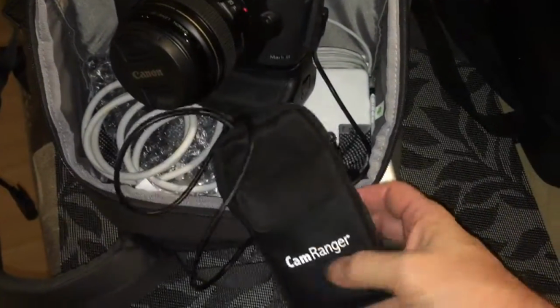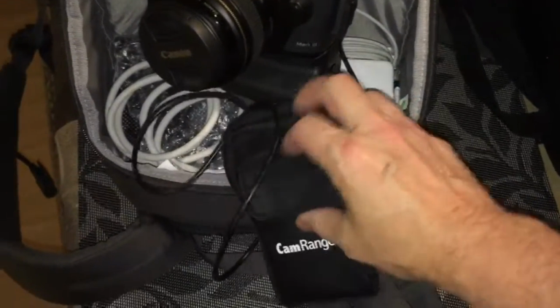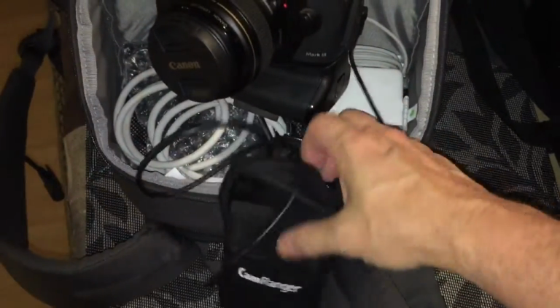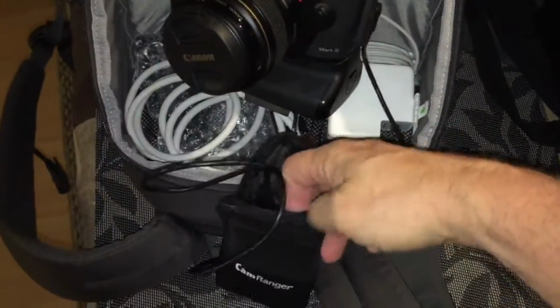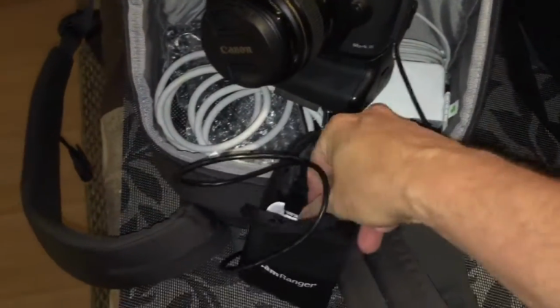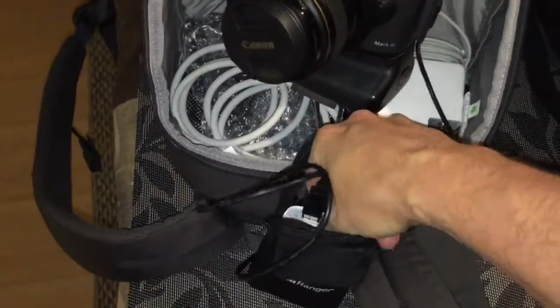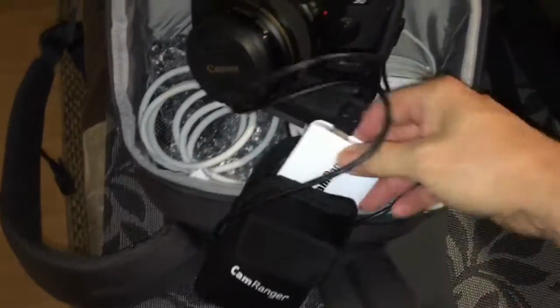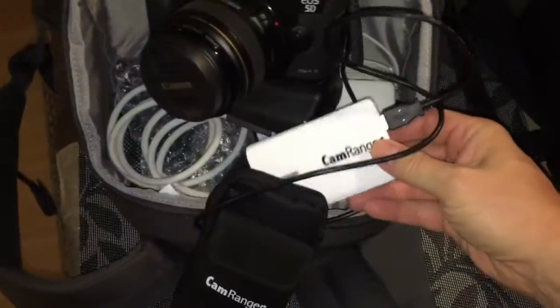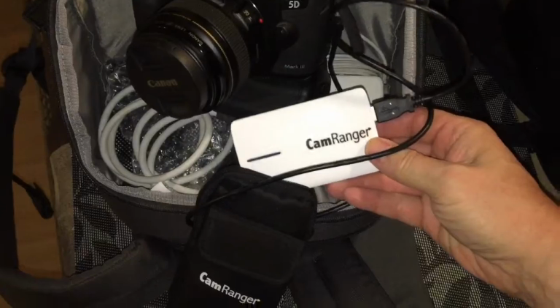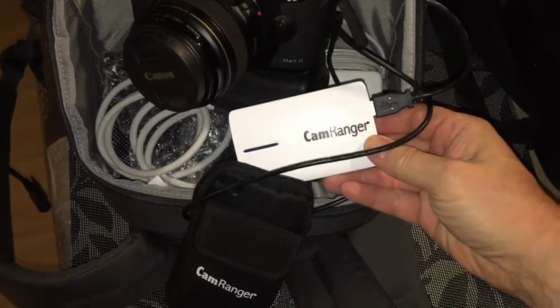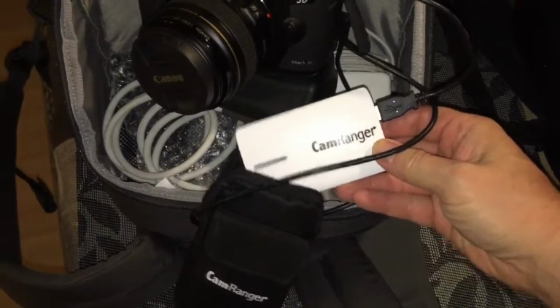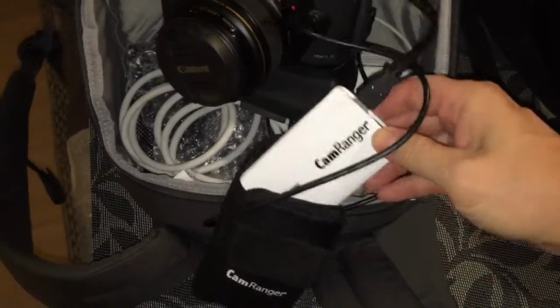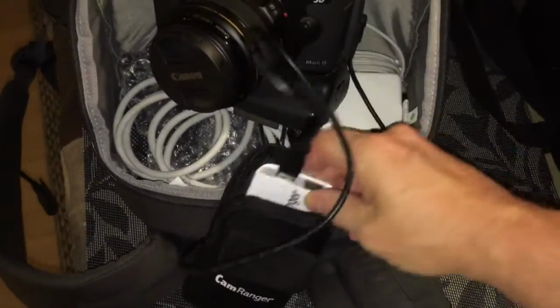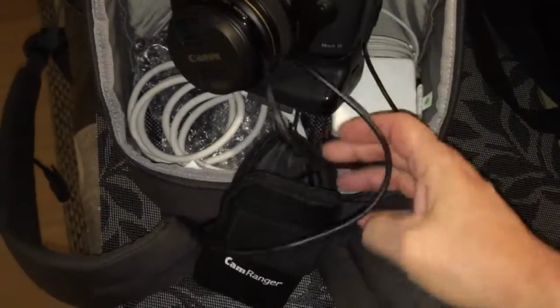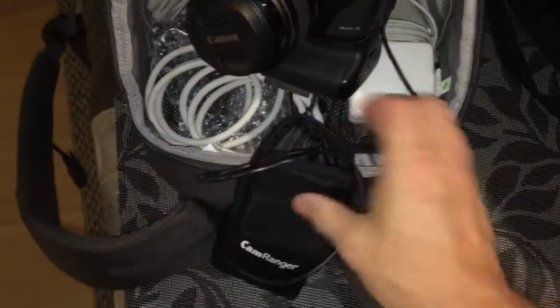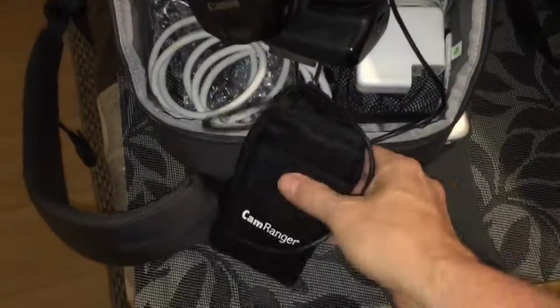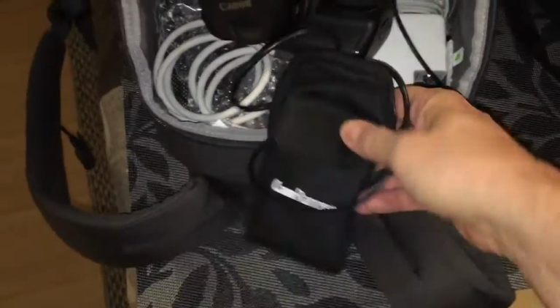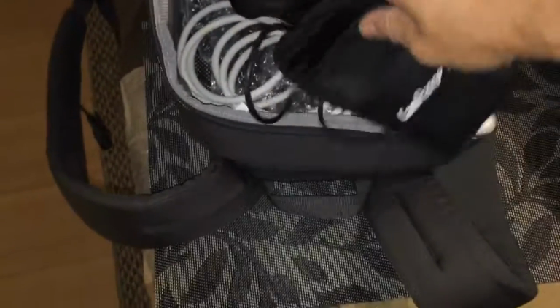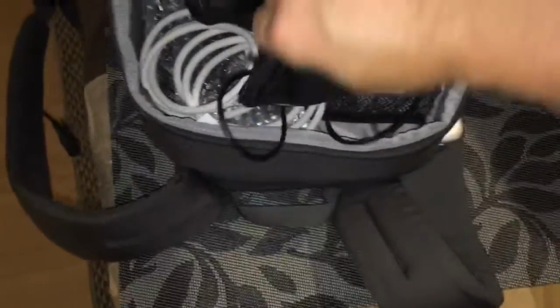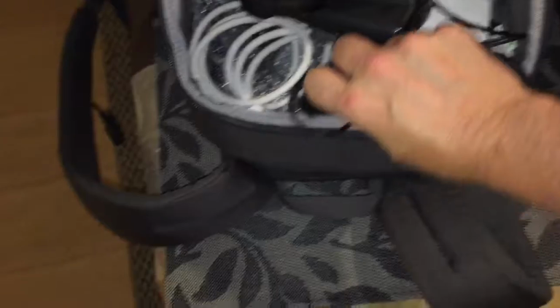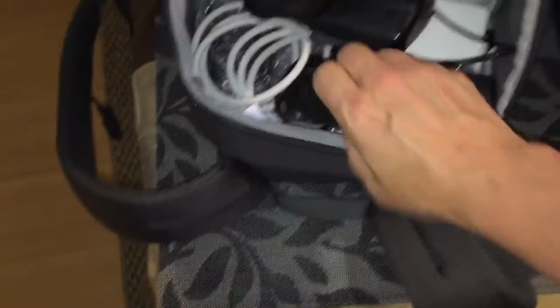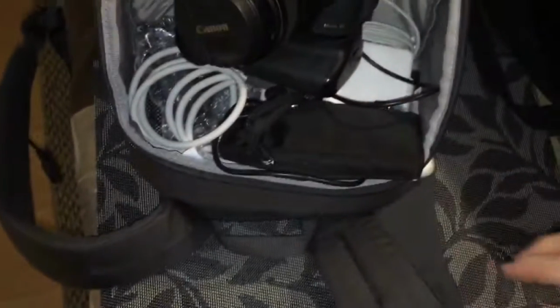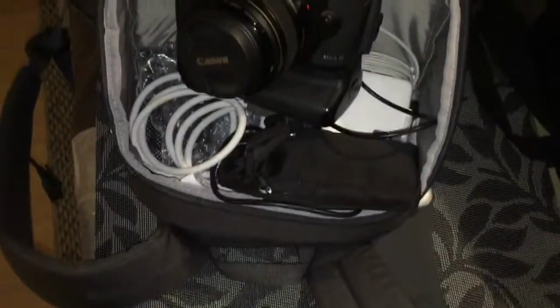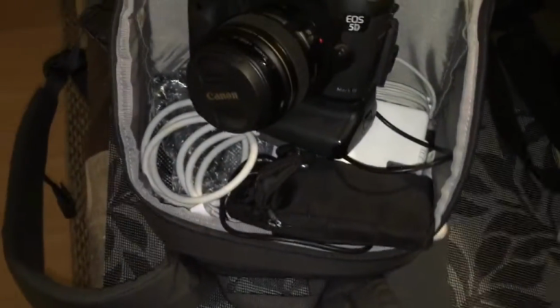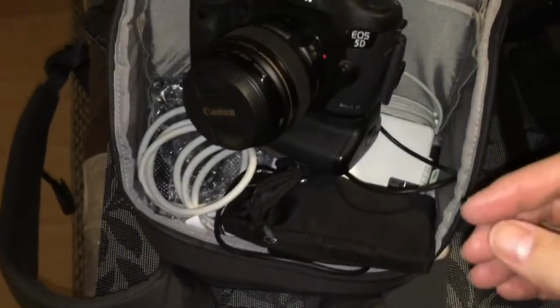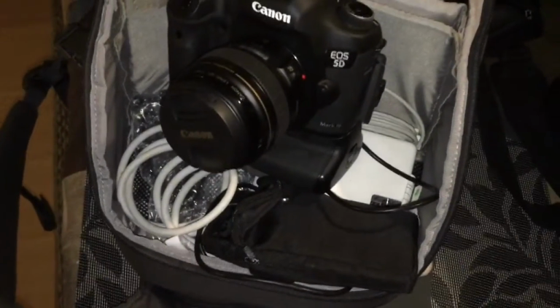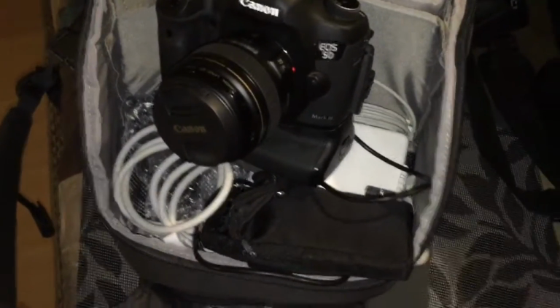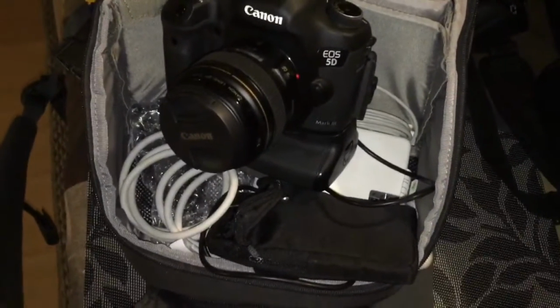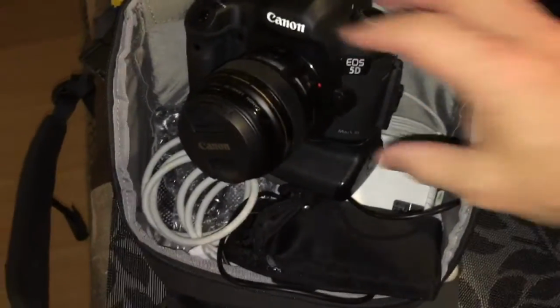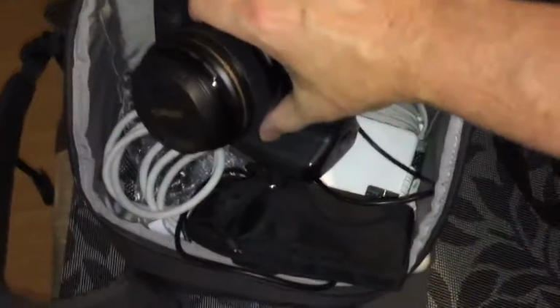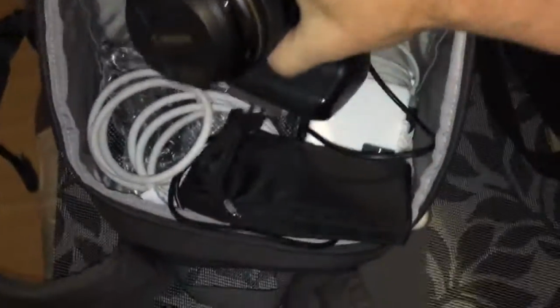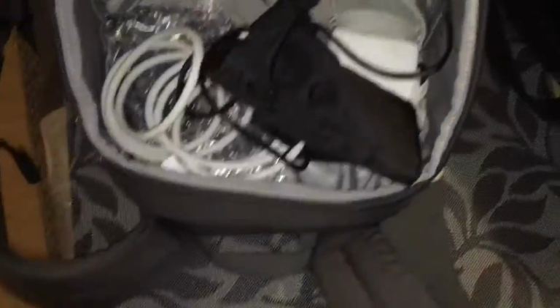The latest toy is the CamRanger. It allows me to wirelessly transmit right onto the computer. I can be quite a ways from the computer to shoot. Works great.